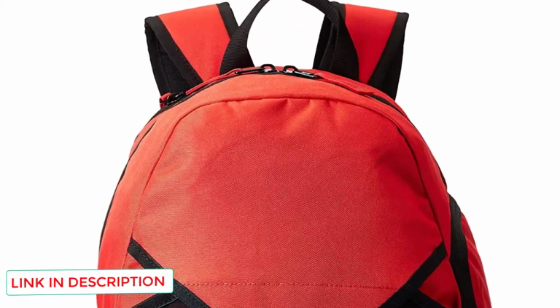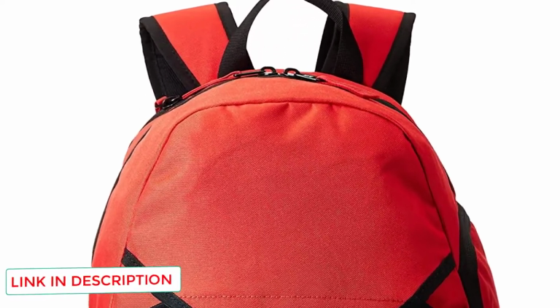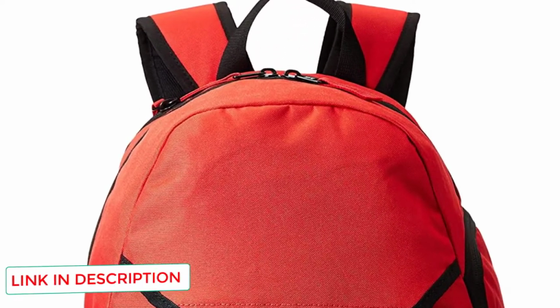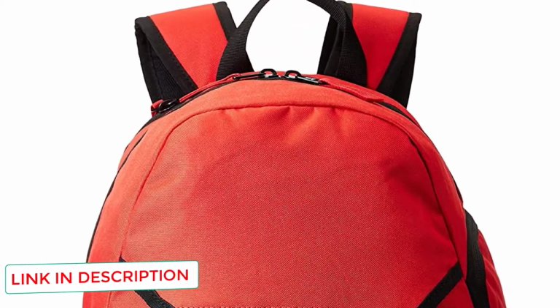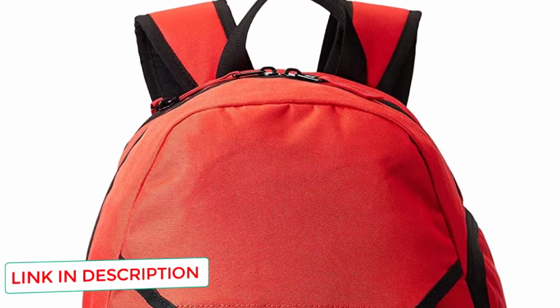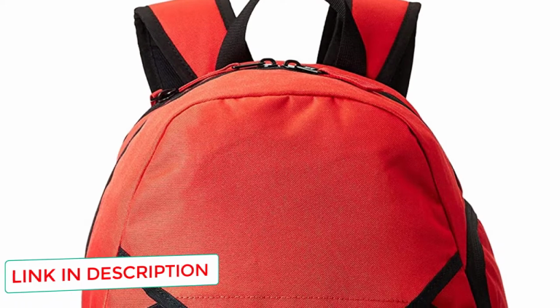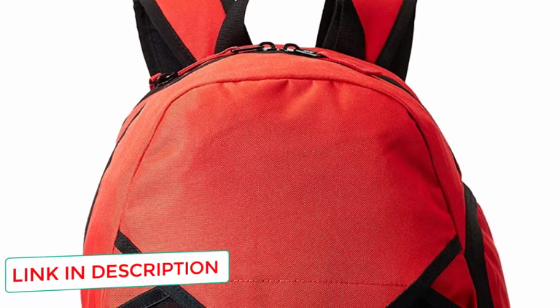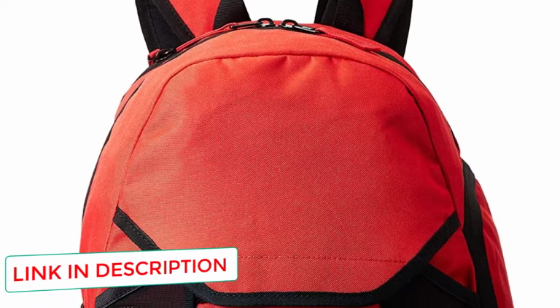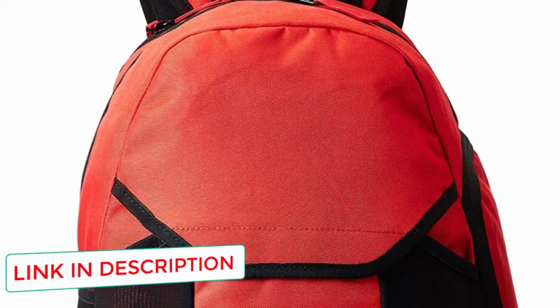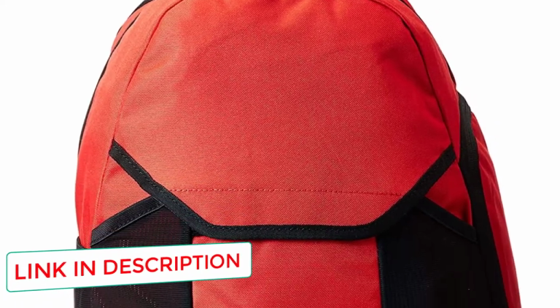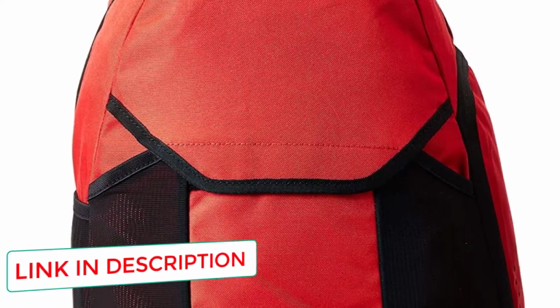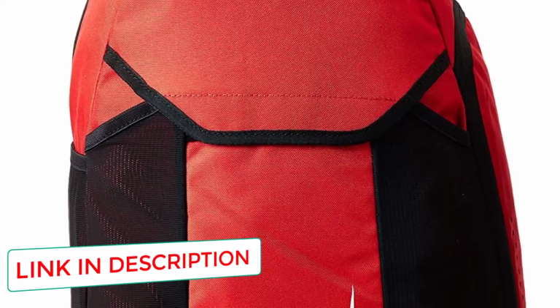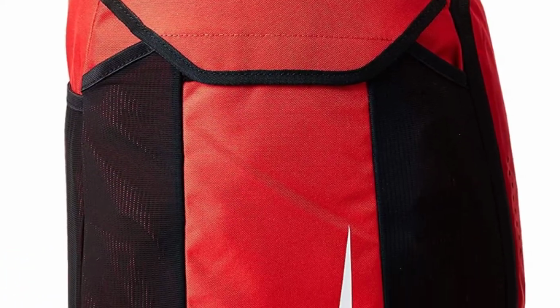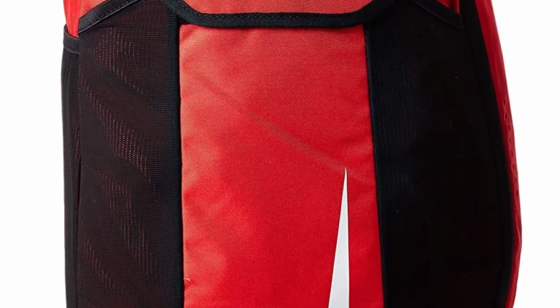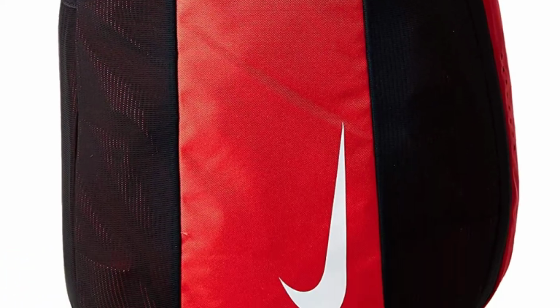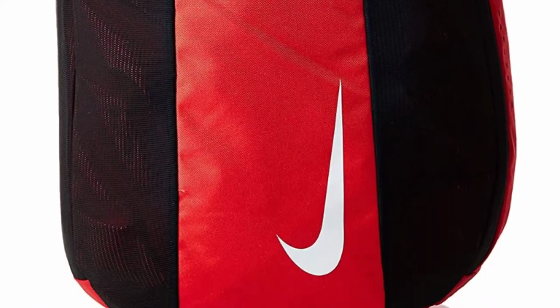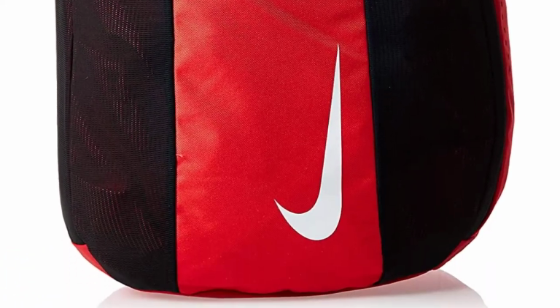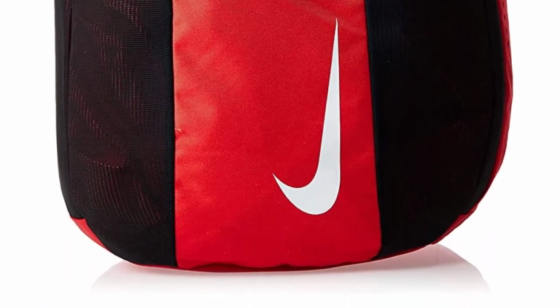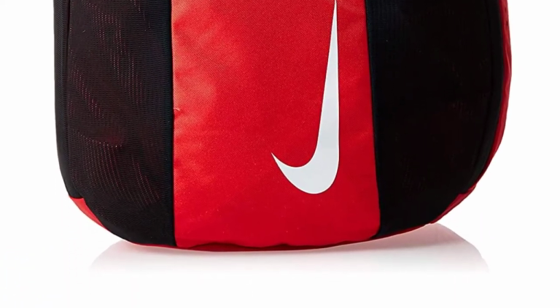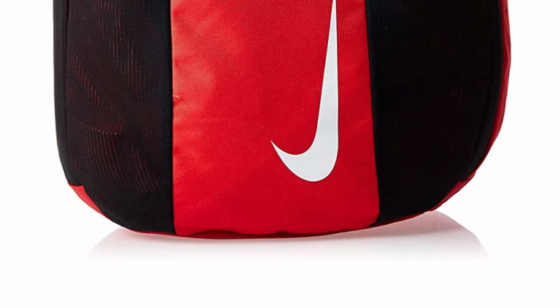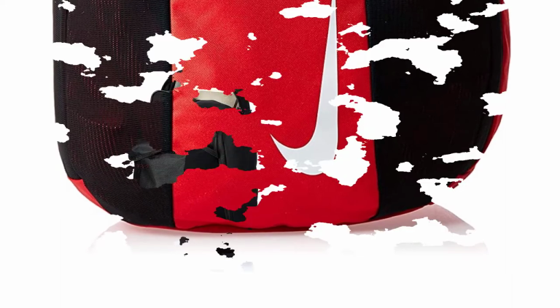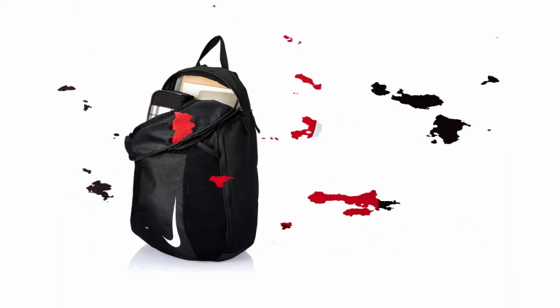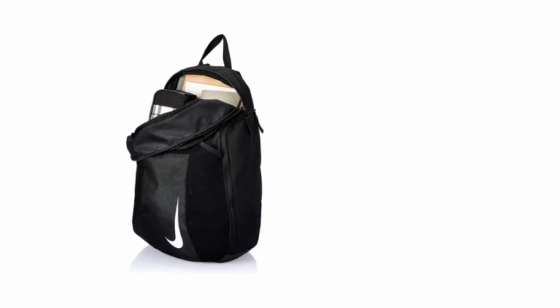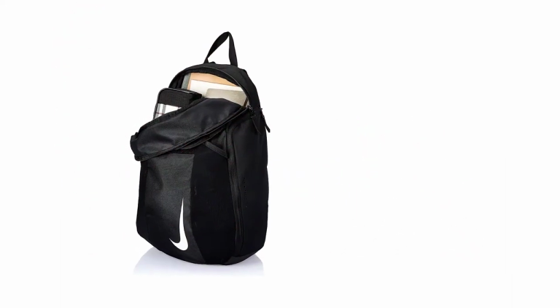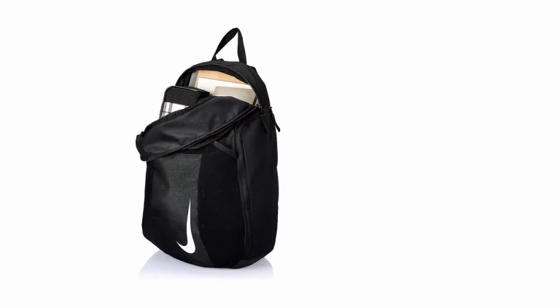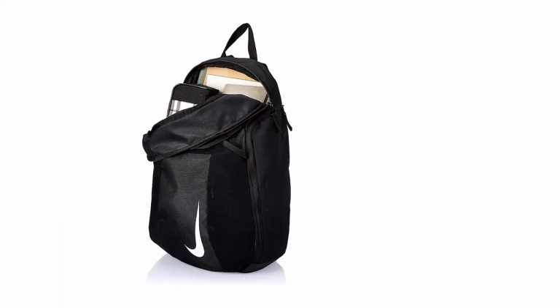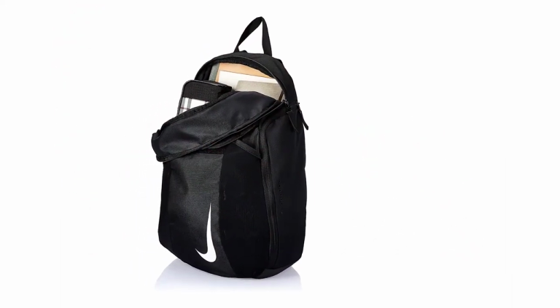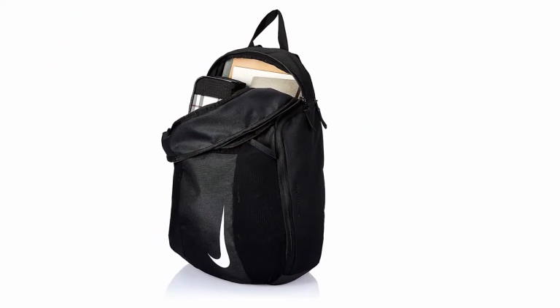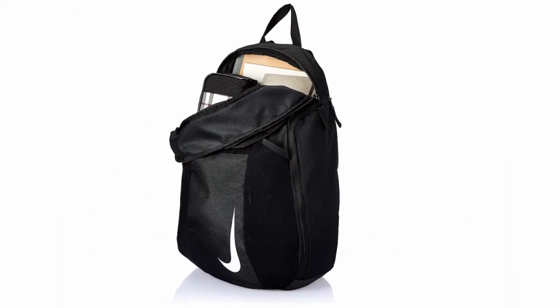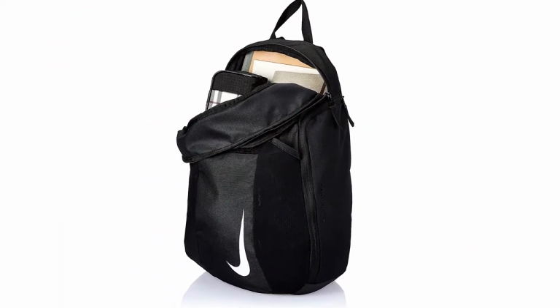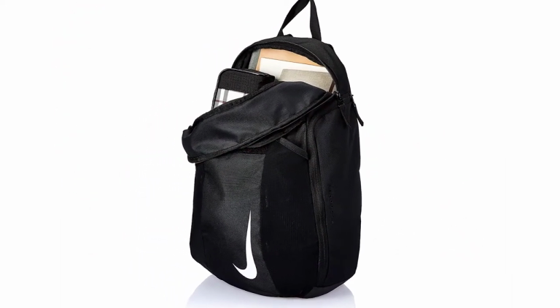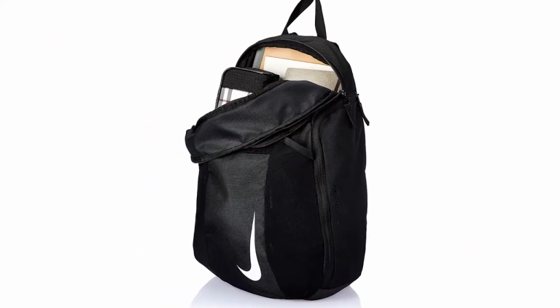Other great features include a main compartment with a double zipper for easy access, and a felt back pocket that's perfect for your phone, keys, watch, or other valuables. The one letdown is that there is only one water bottle pouch.